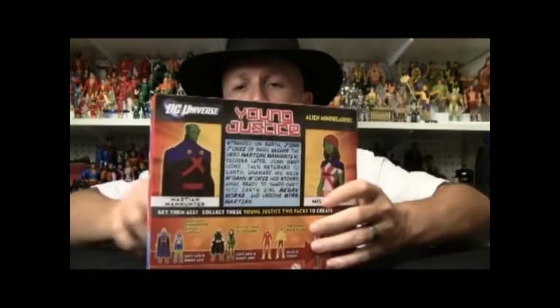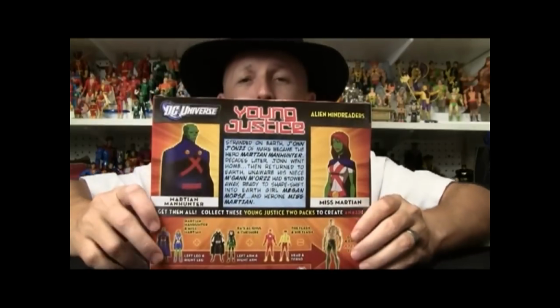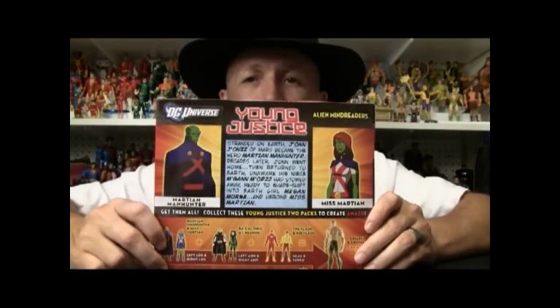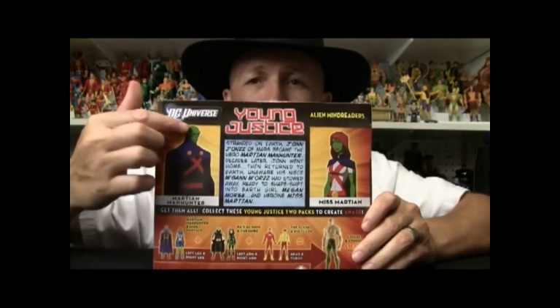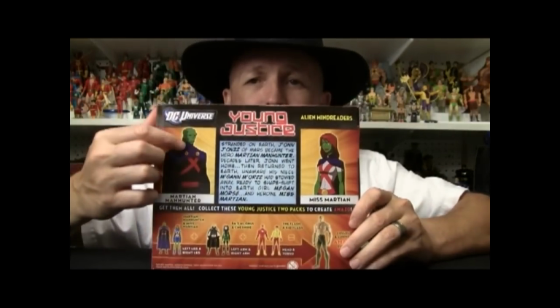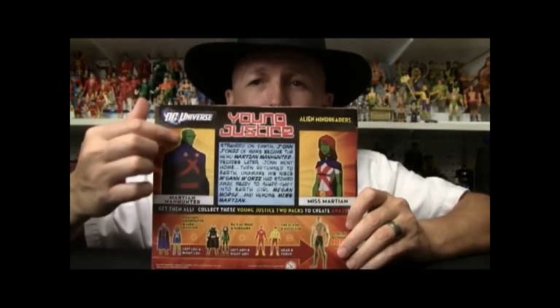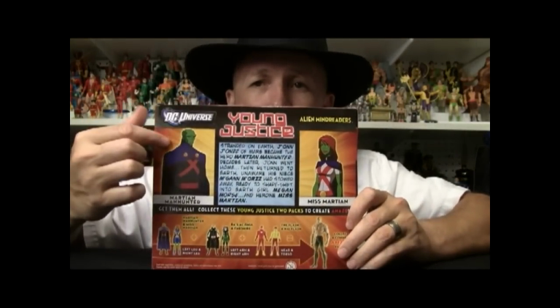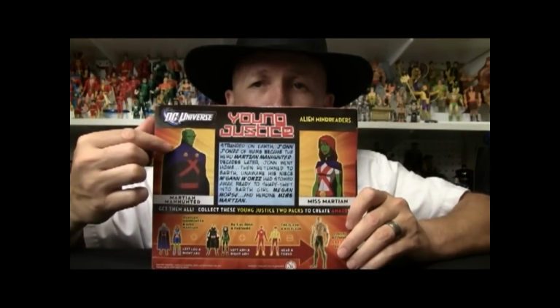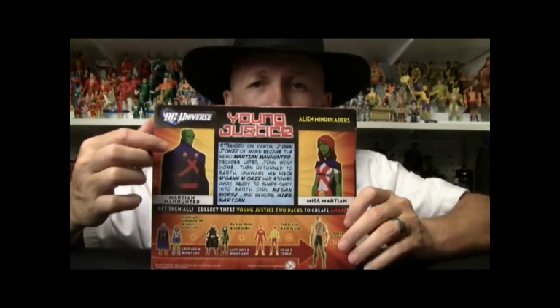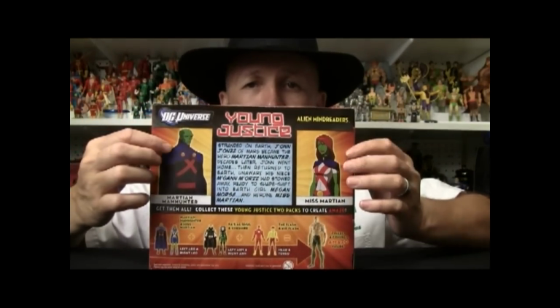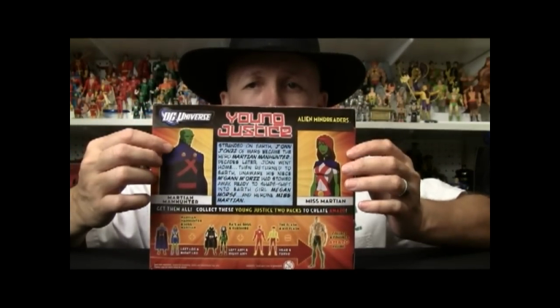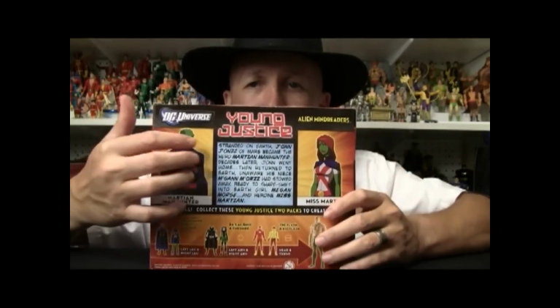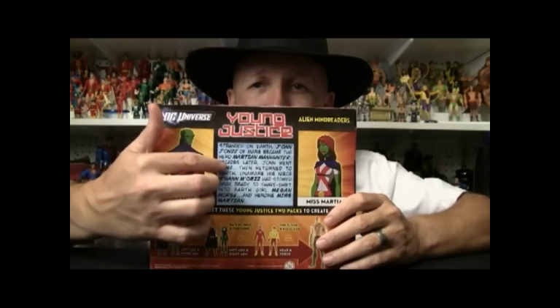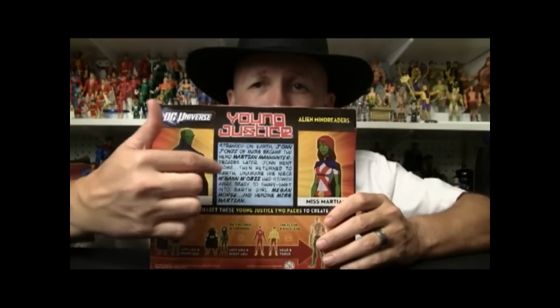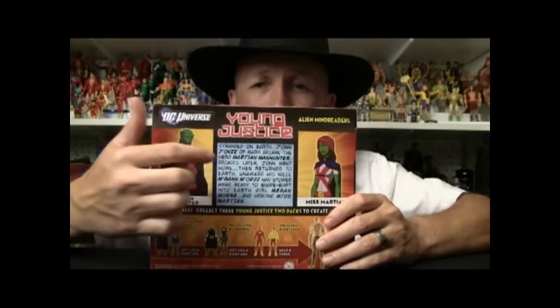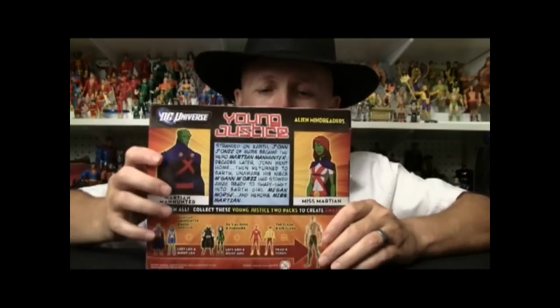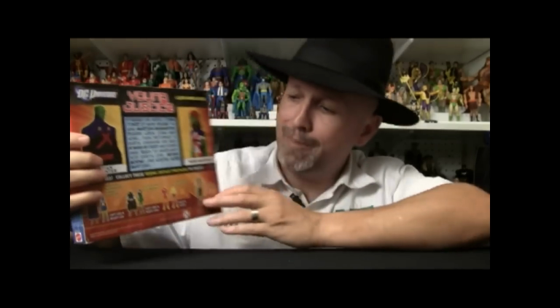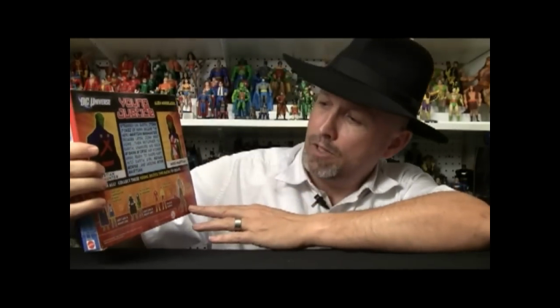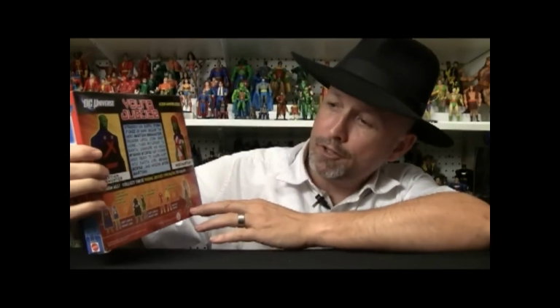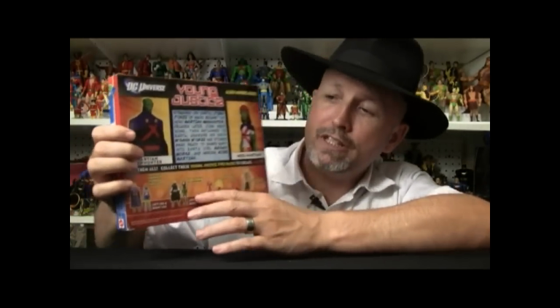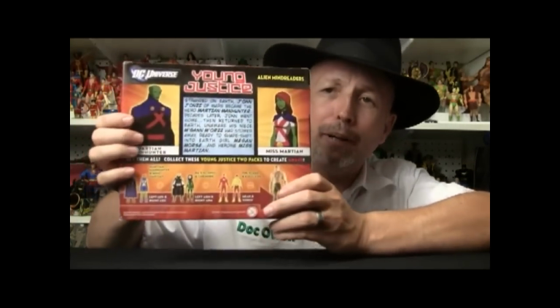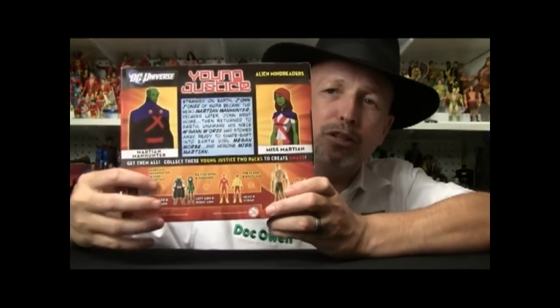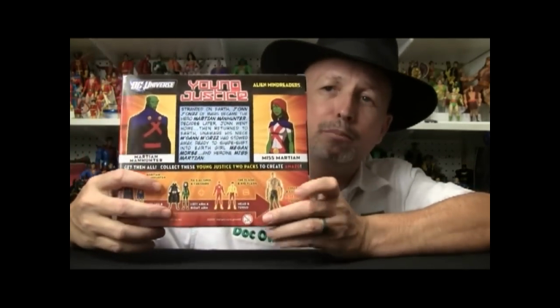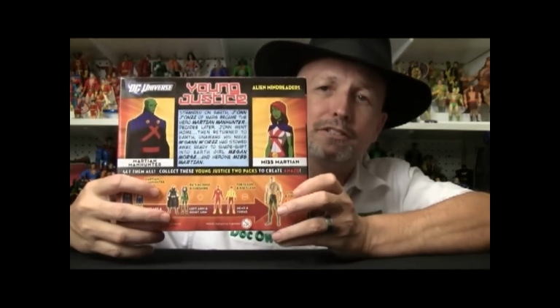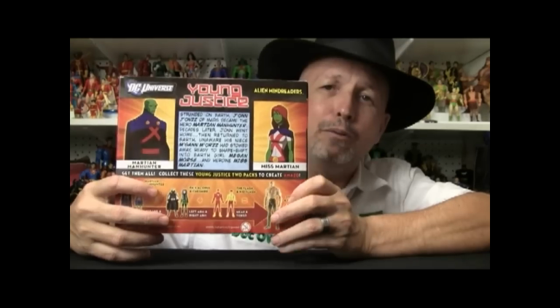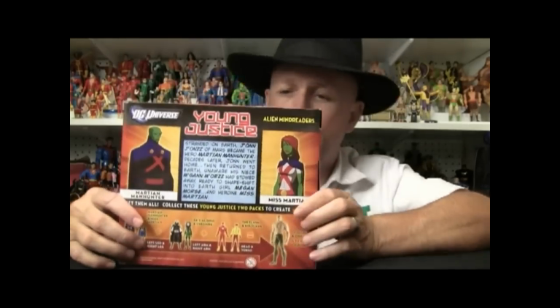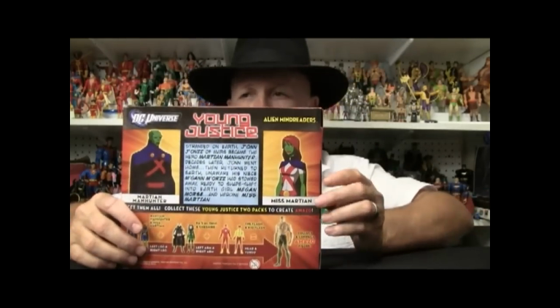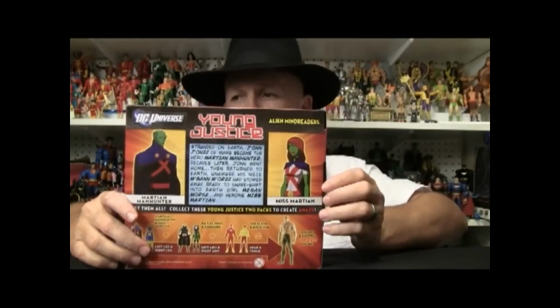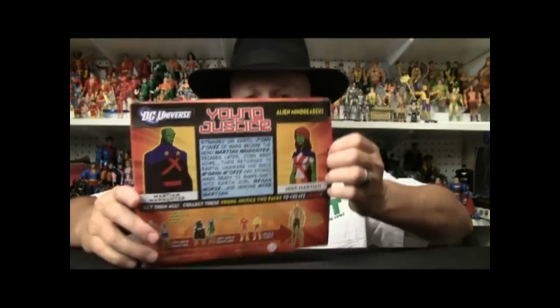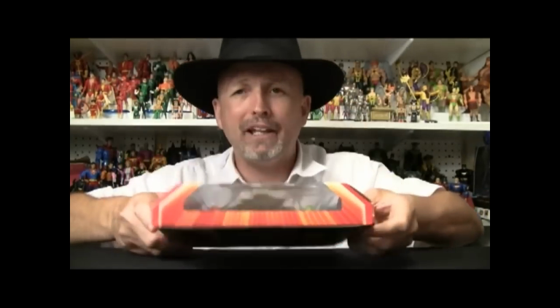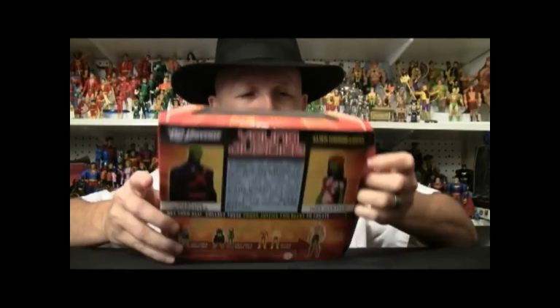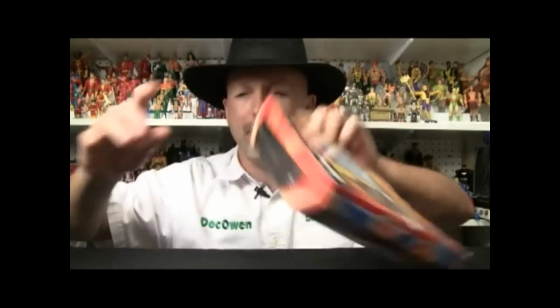On the back, you can see they've got Martian Manhunter, Miss Martian, and a little brief bio. We also see the other packs with the plus symbols that tell us that will make us an Amazo. But enough about that — let's open them up.